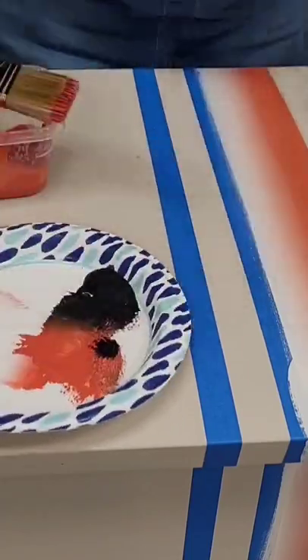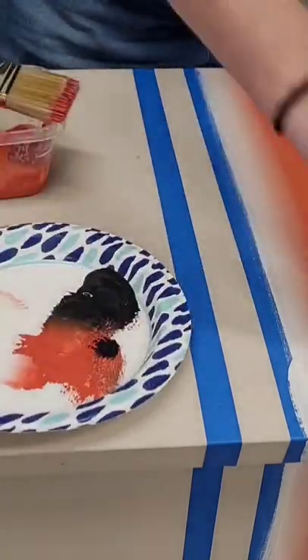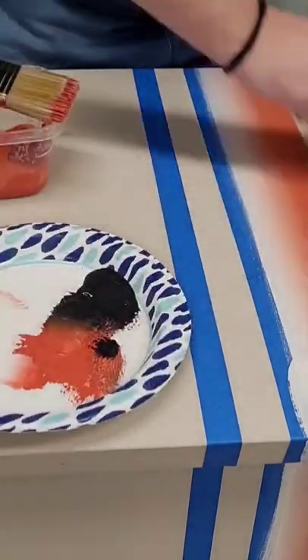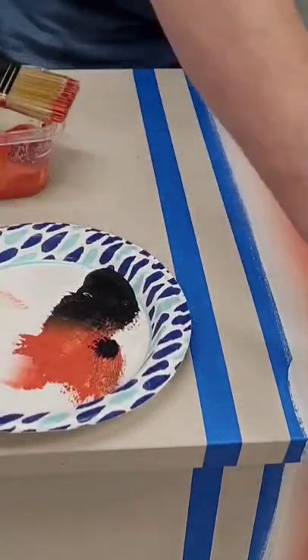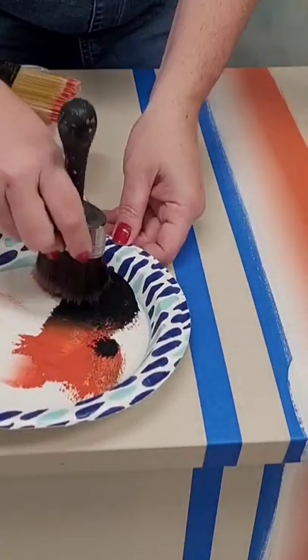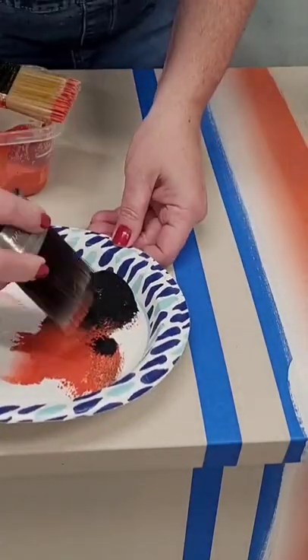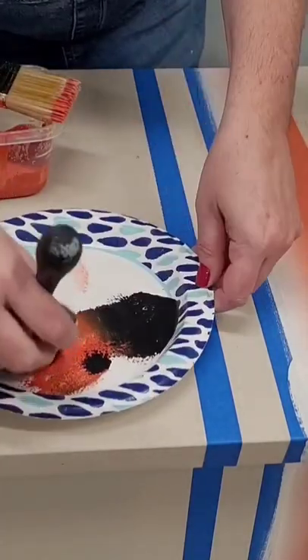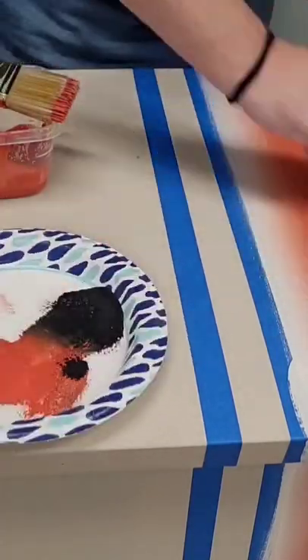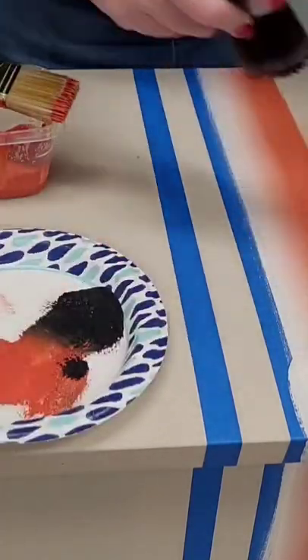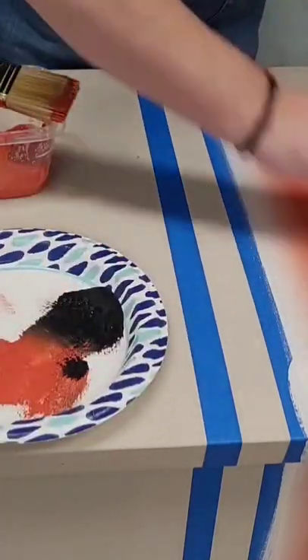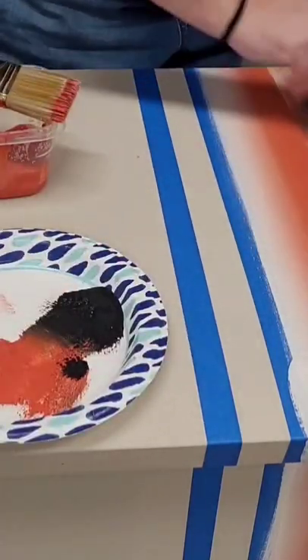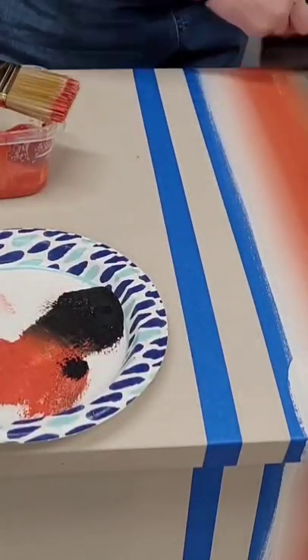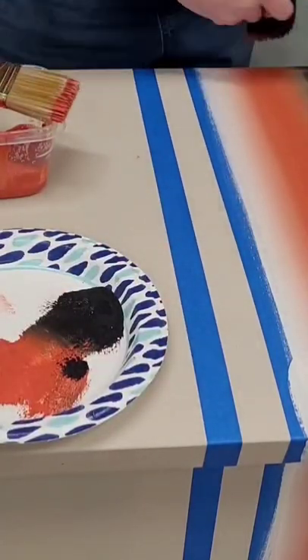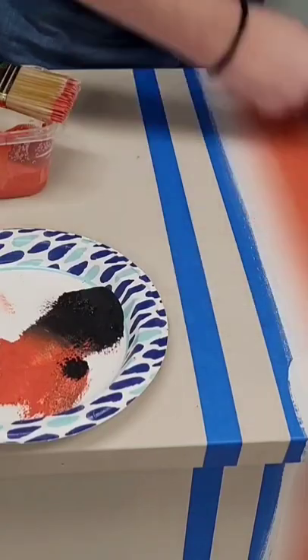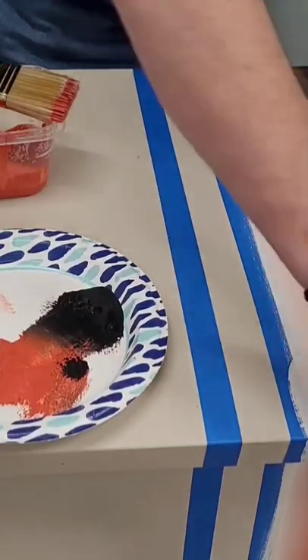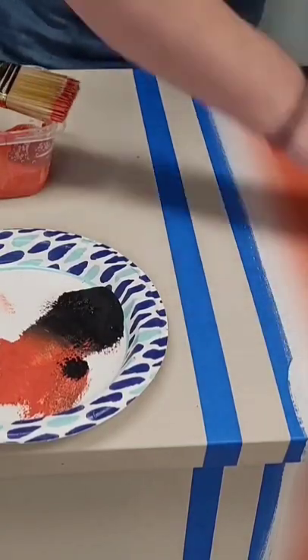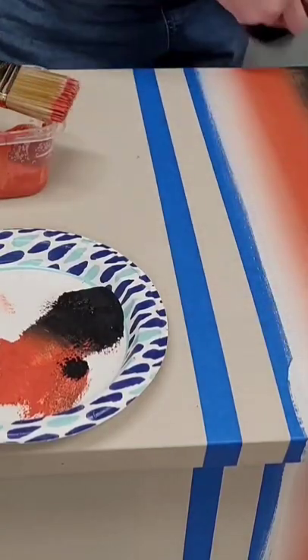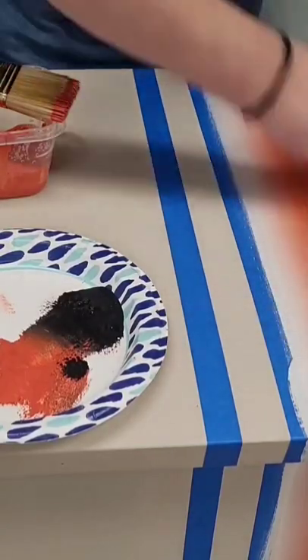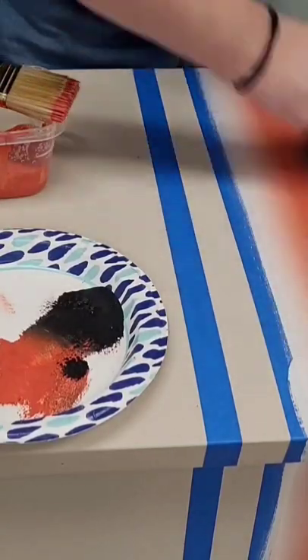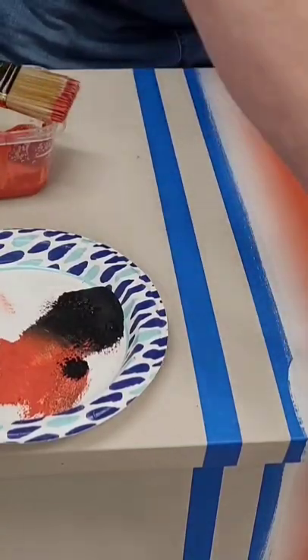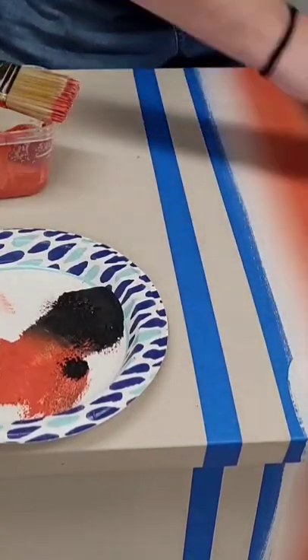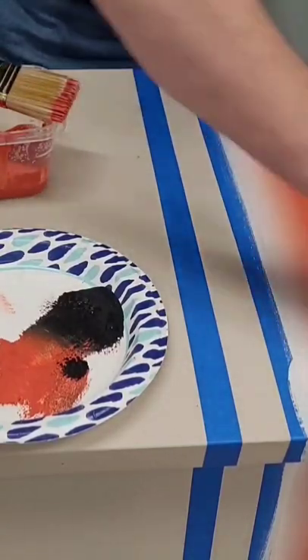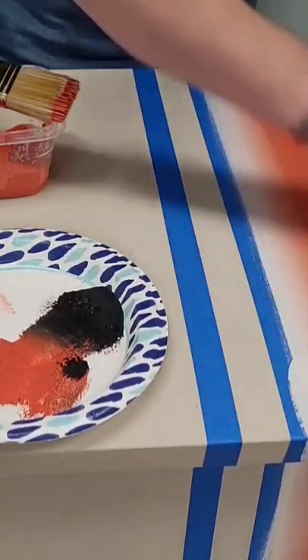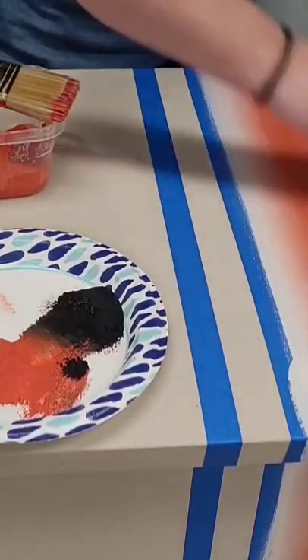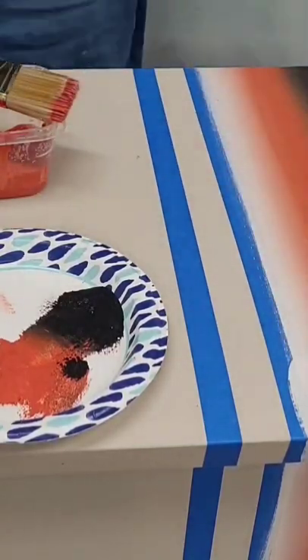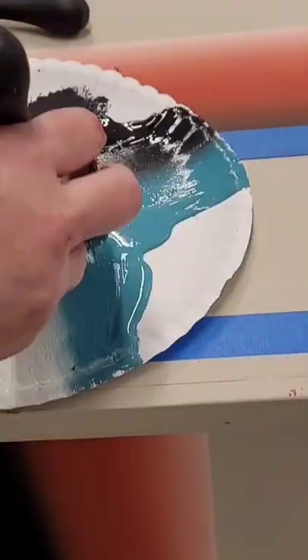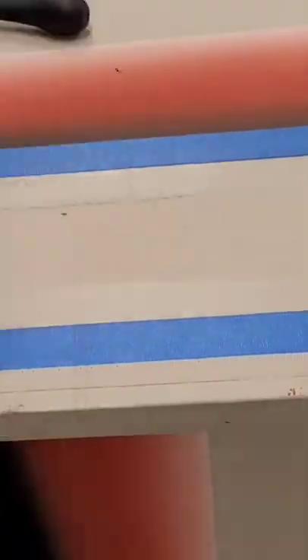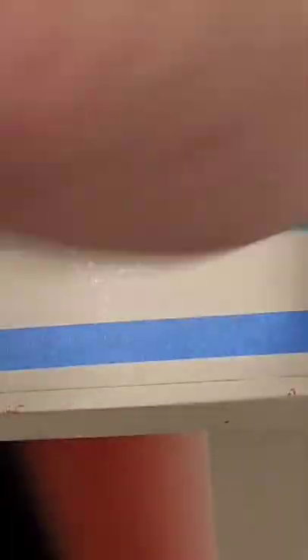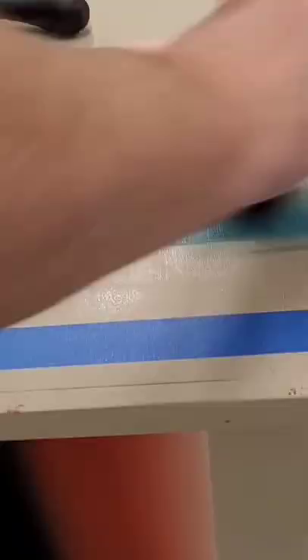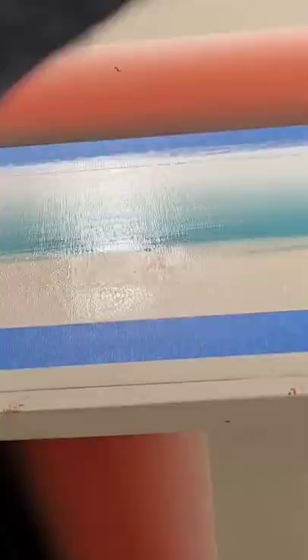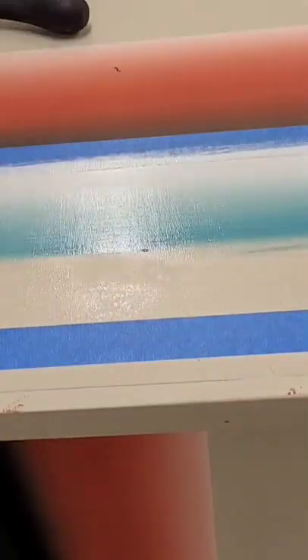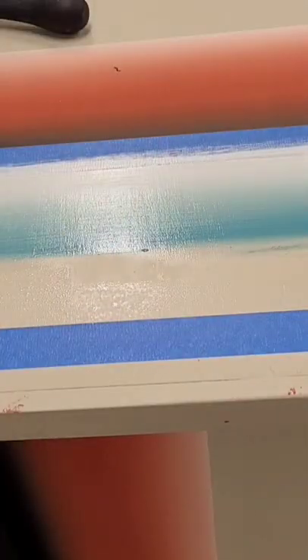I started with my orange stripes all around, and then I'm going to move my tape and move on to the blue. I repeated these twice to make sure my stripes got full coverage and a perfect blend.